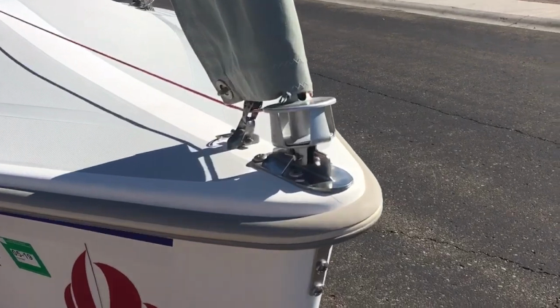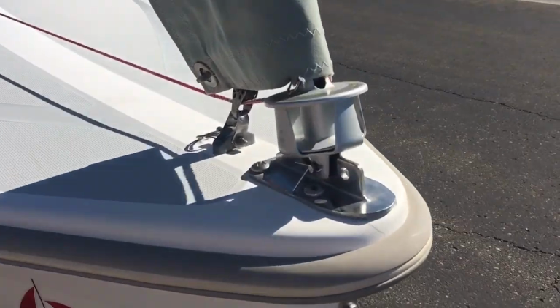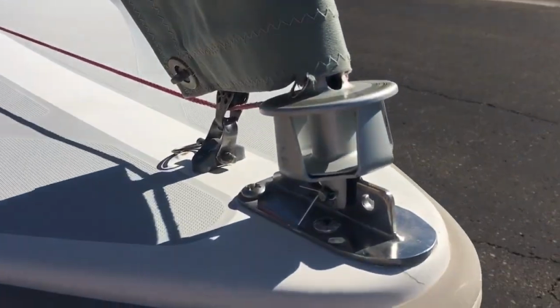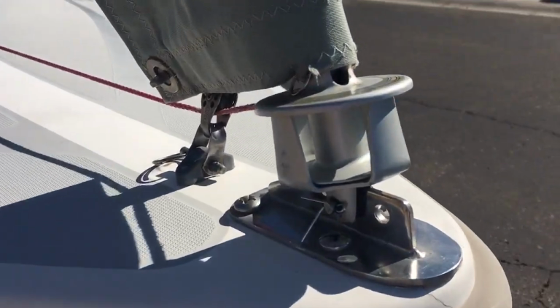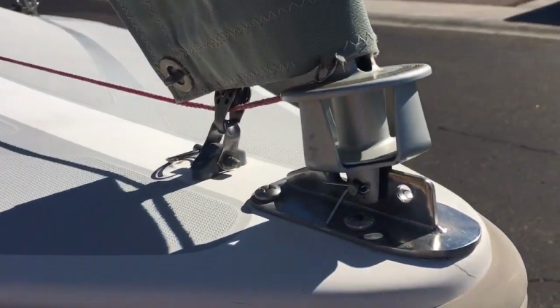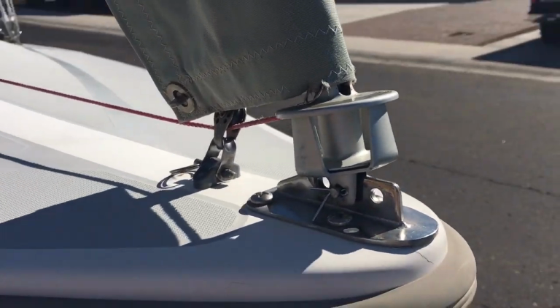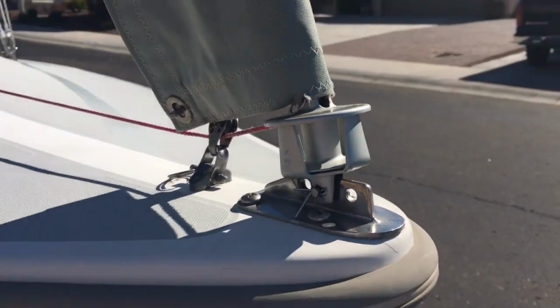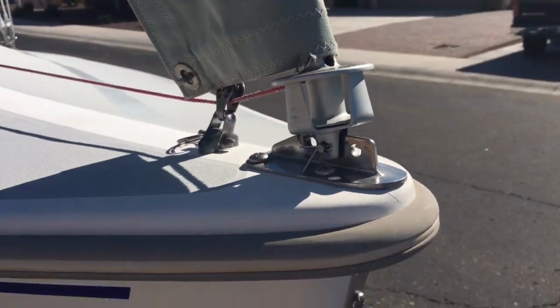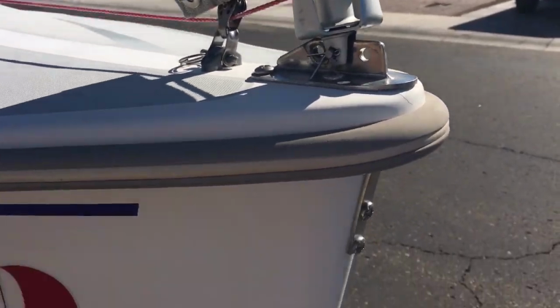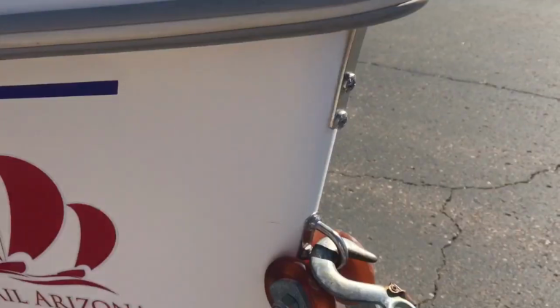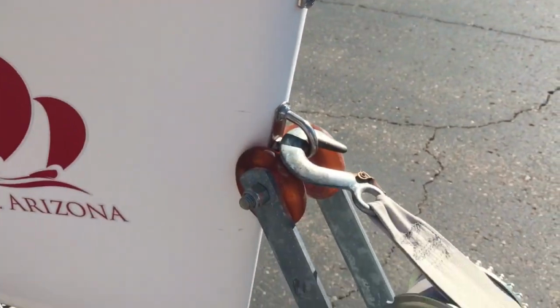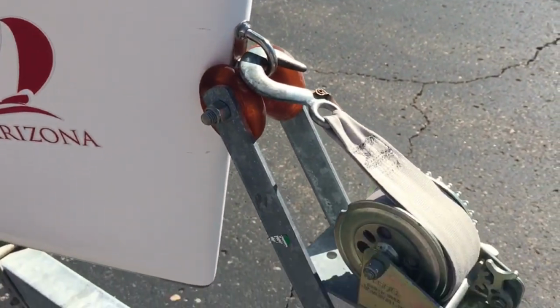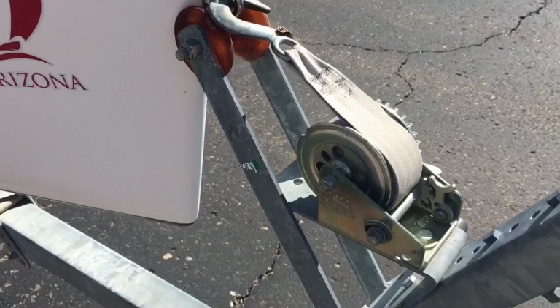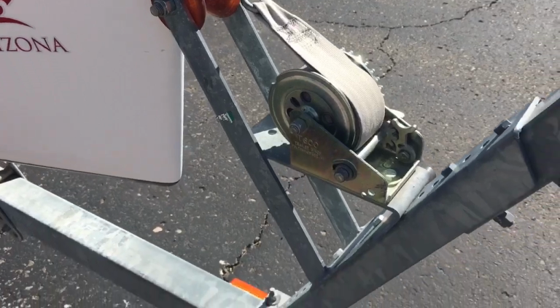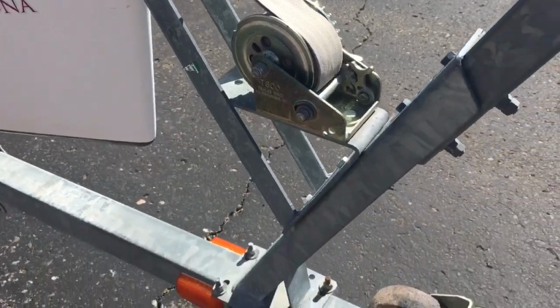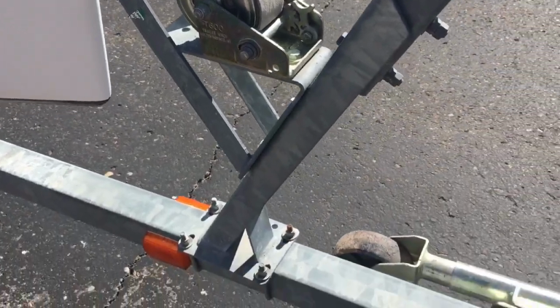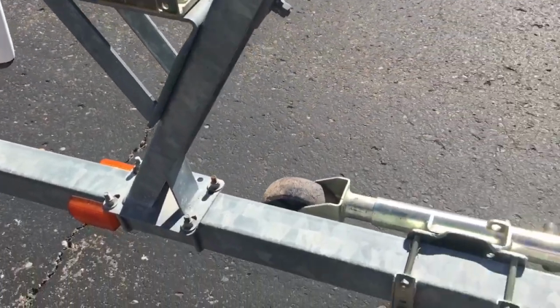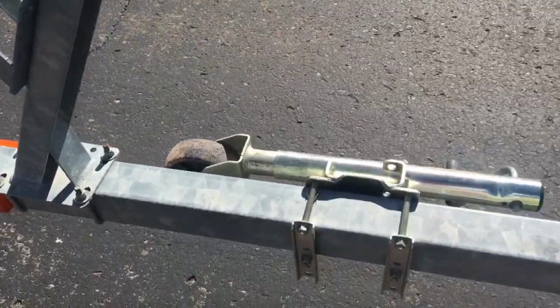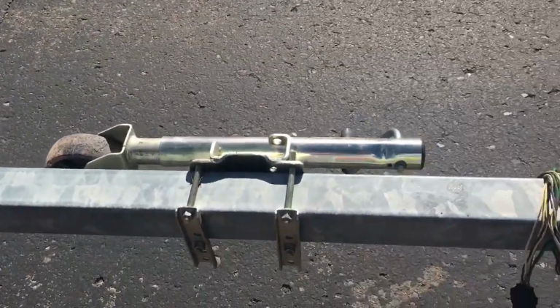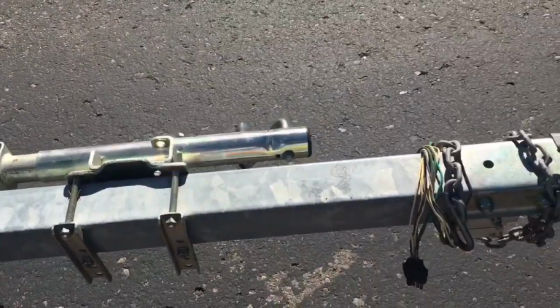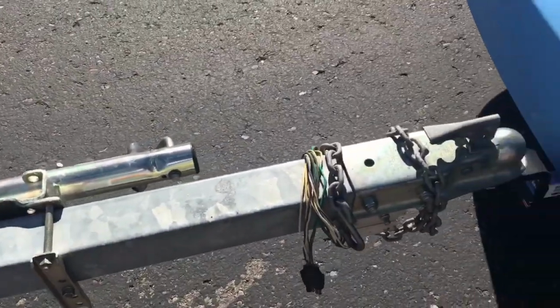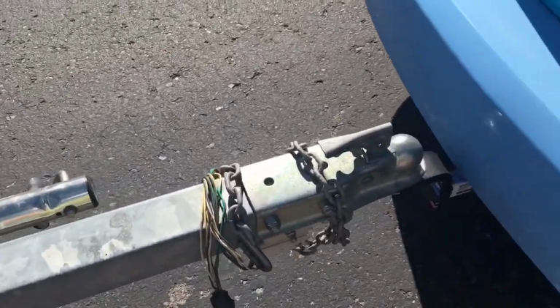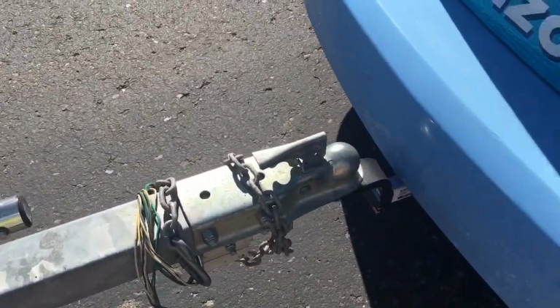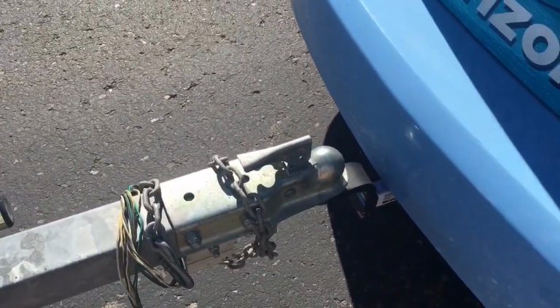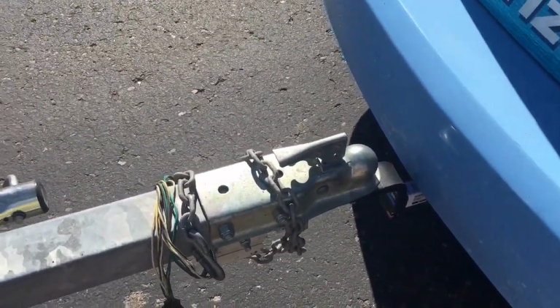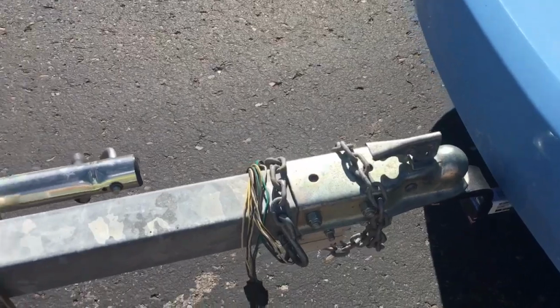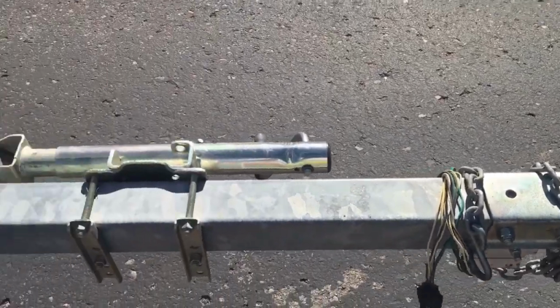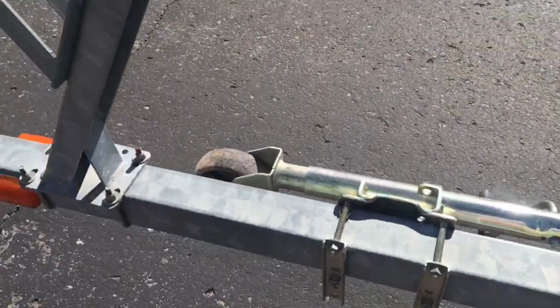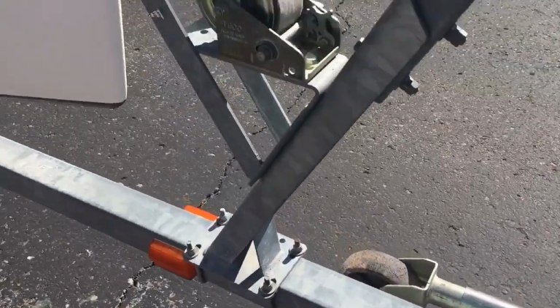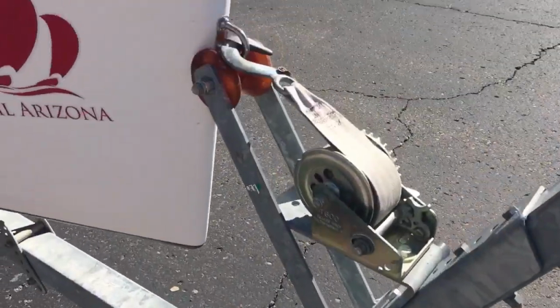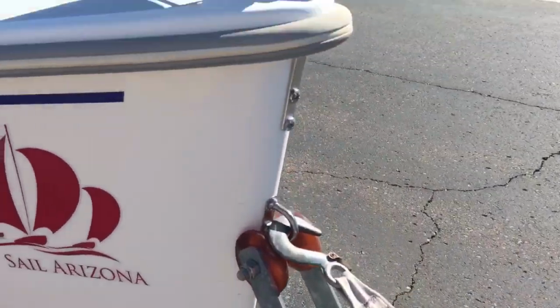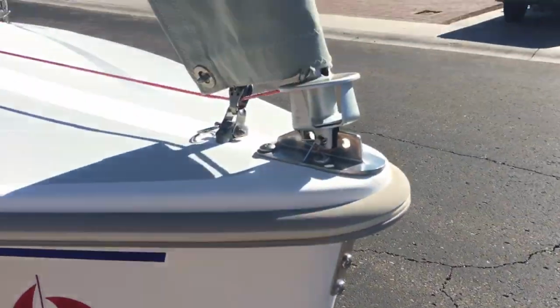Just a couple of close-ups of the furler here. It is a furled-up 90% jib, which is standard for the boat, and it's on a Schaefer roller furling, so it's pretty easy to deploy.